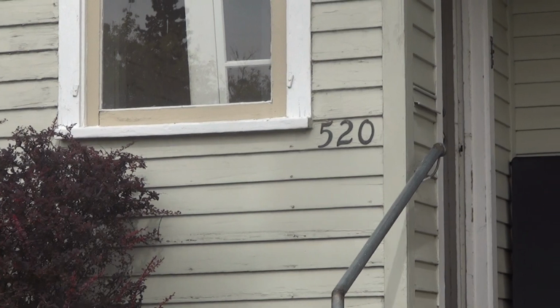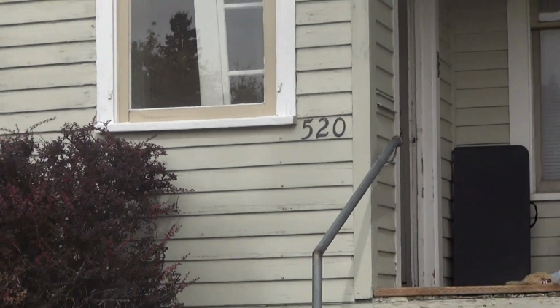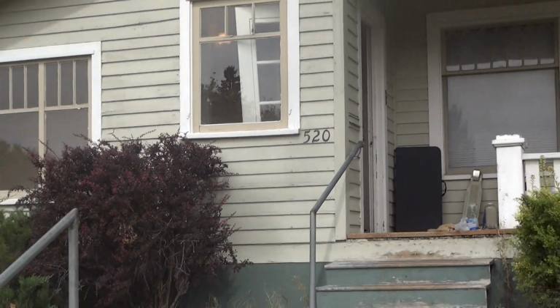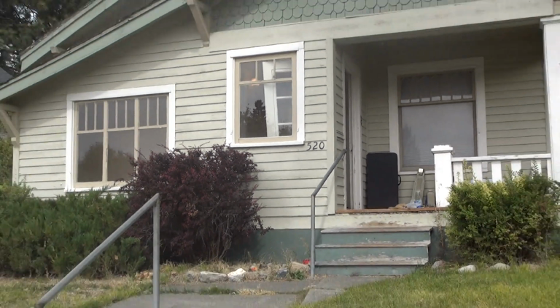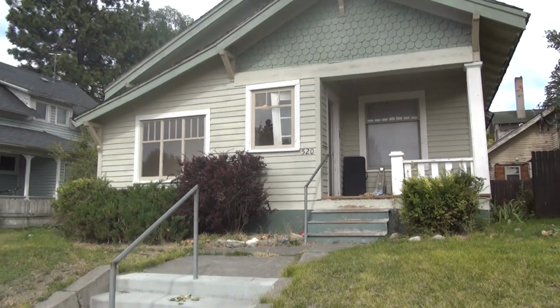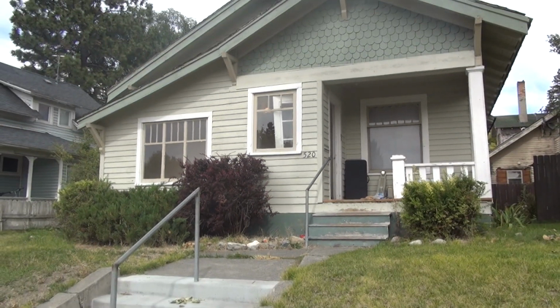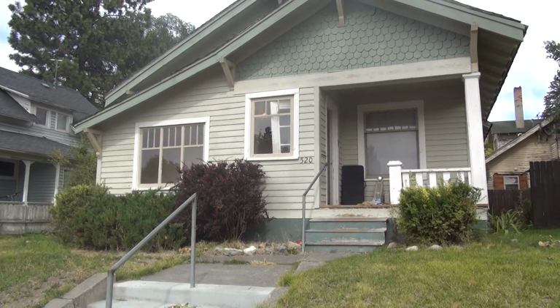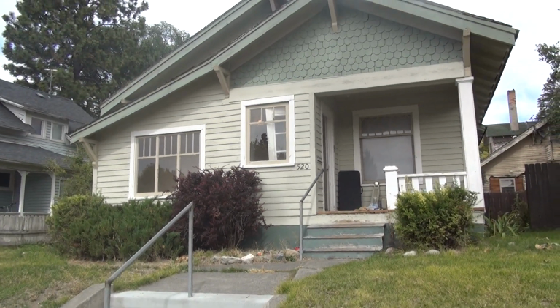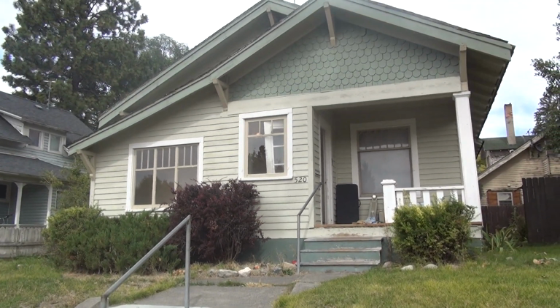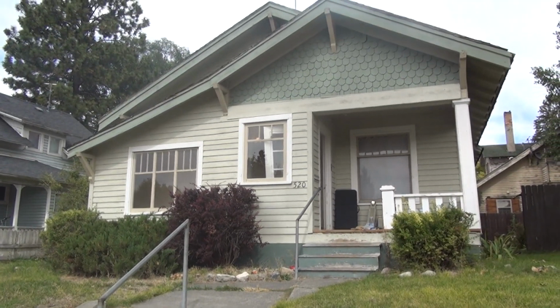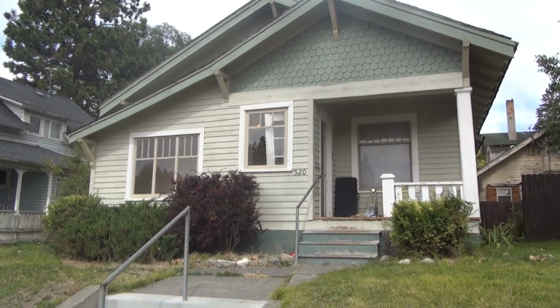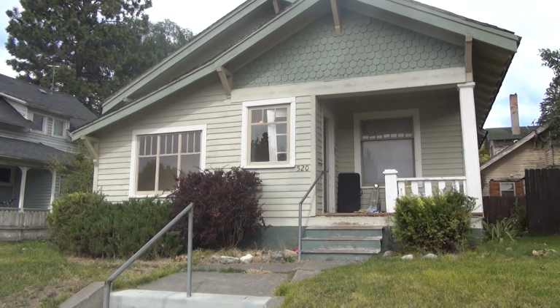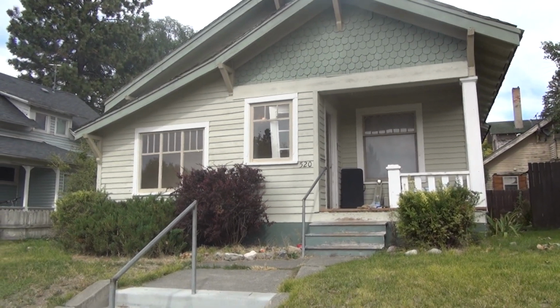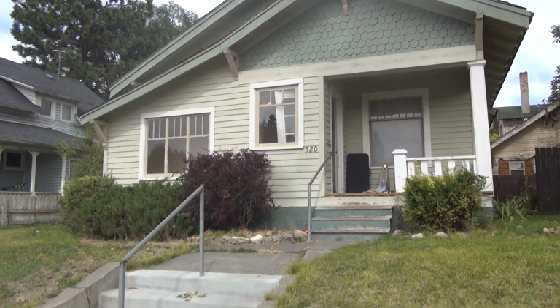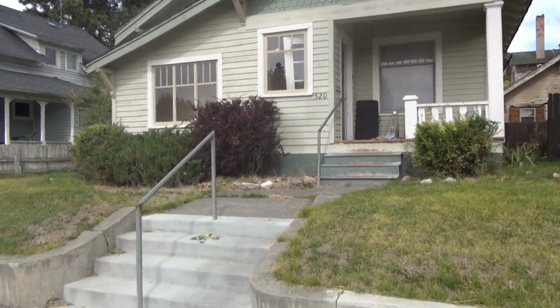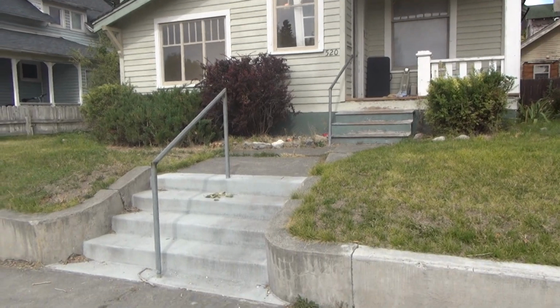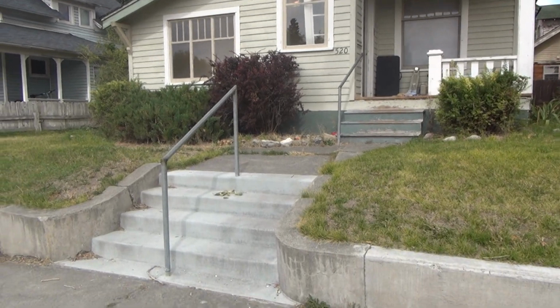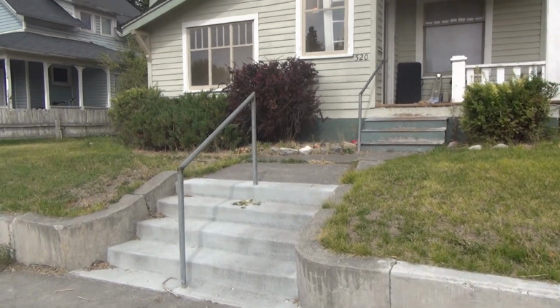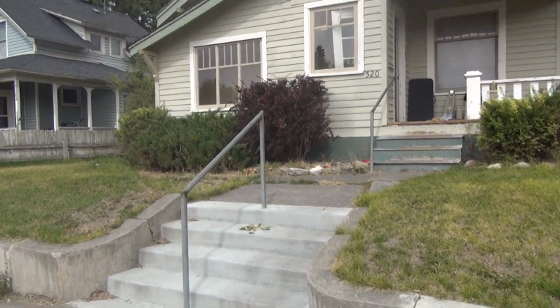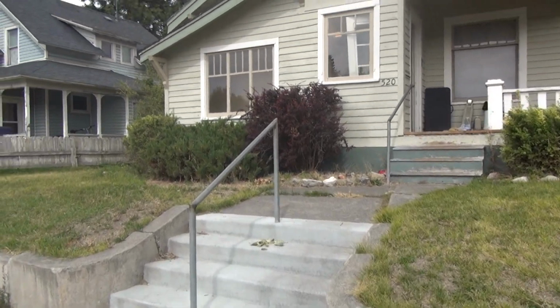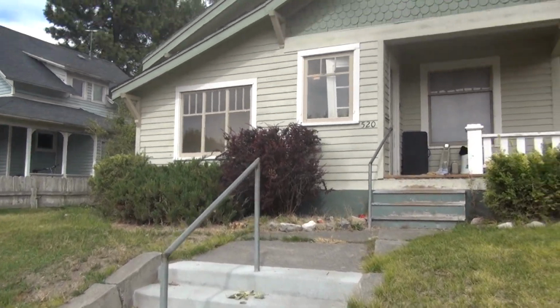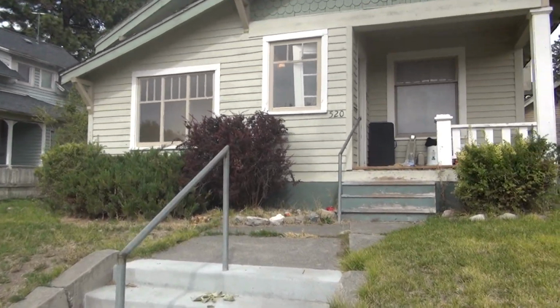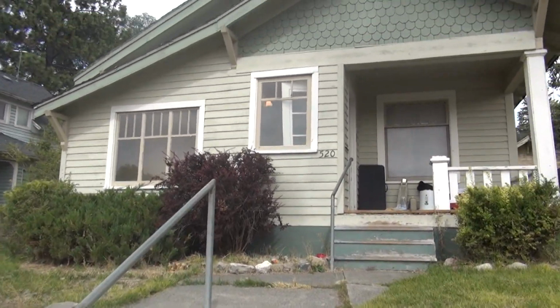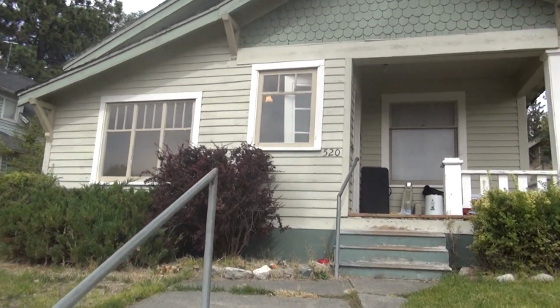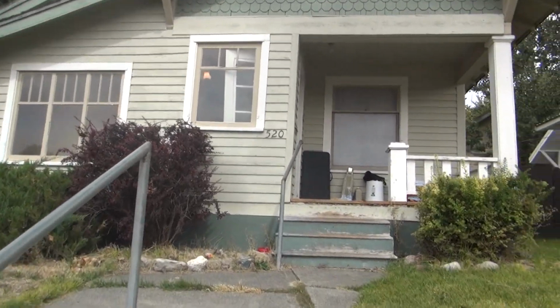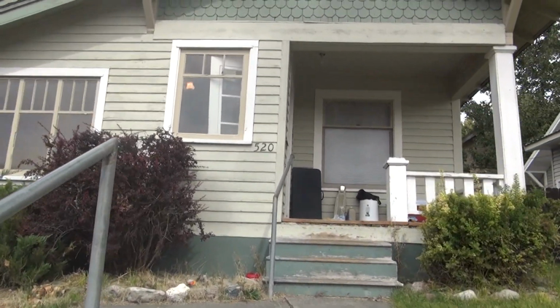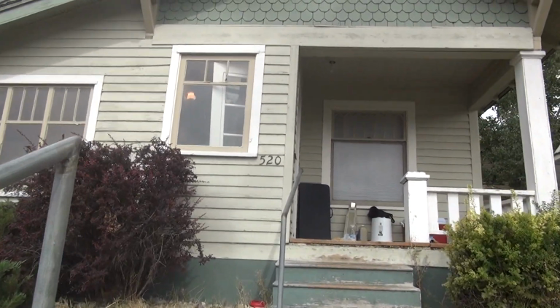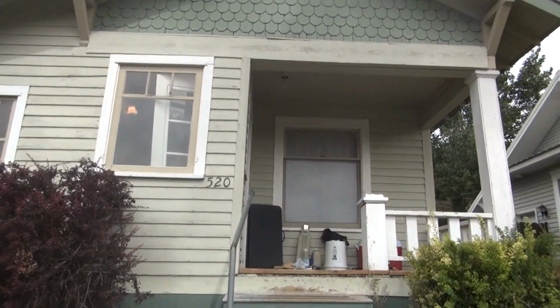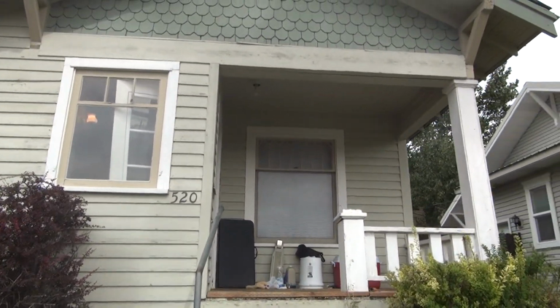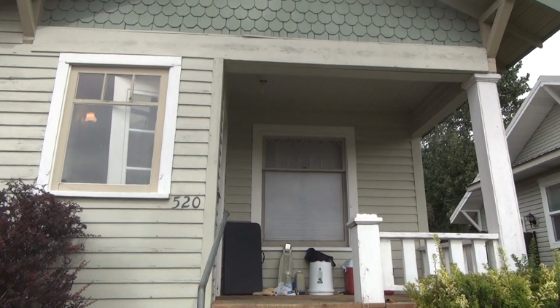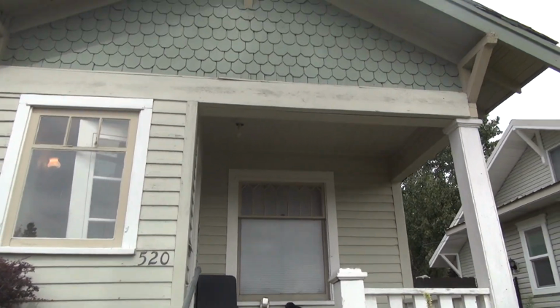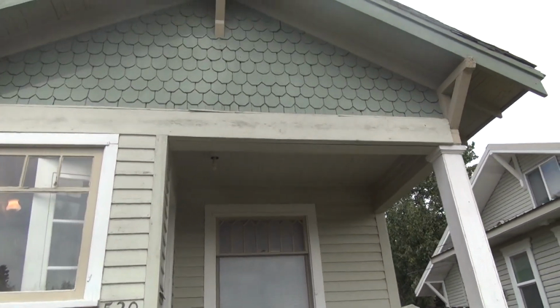Here we are at 520 H Street in Idaho Falls, Idaho. There's a view of the front of the home. There are some steps on the sidewalk leading up to the apartment, and a covered entry.